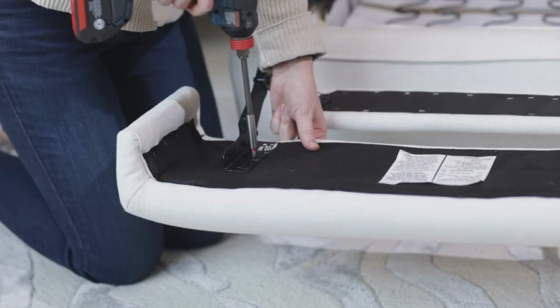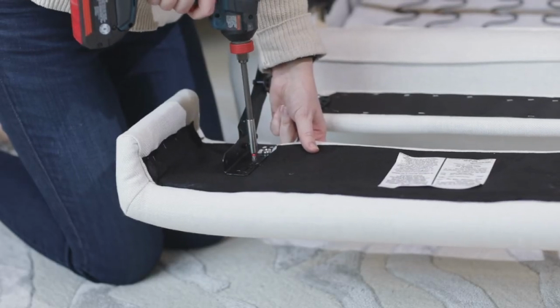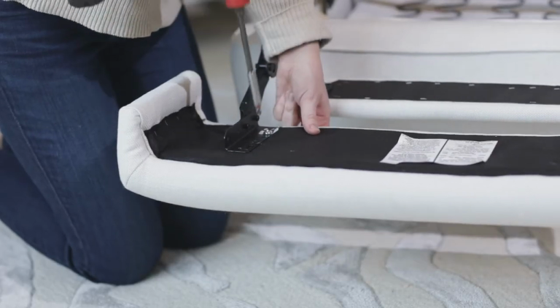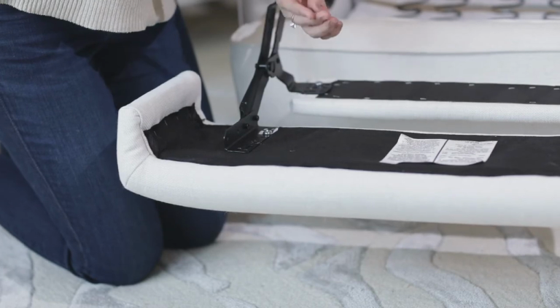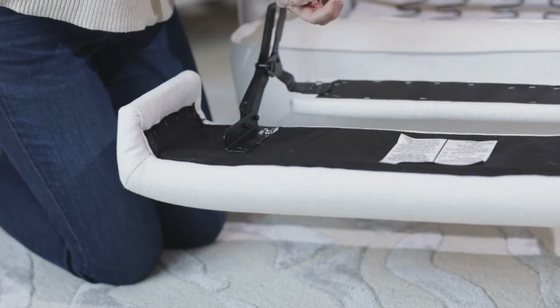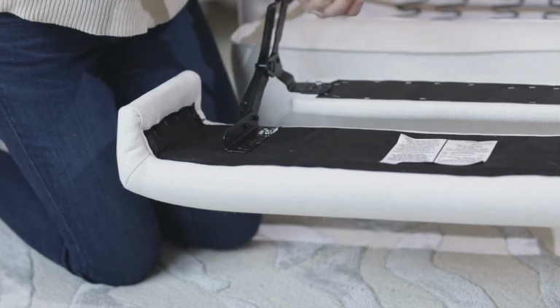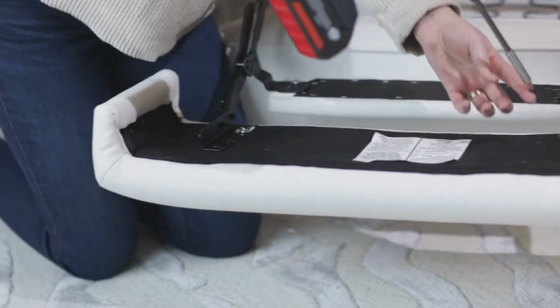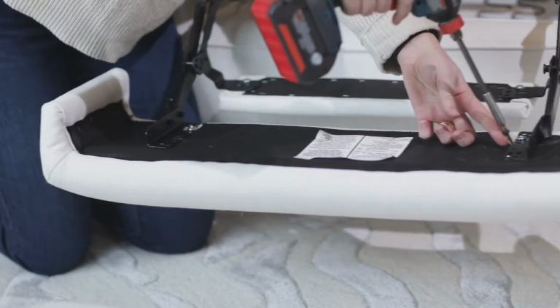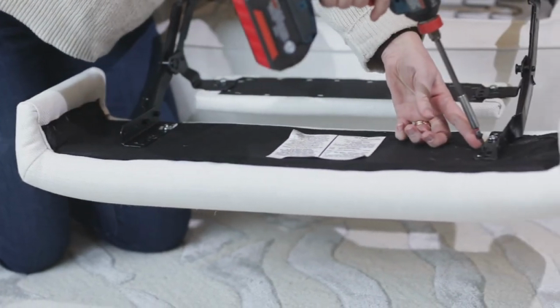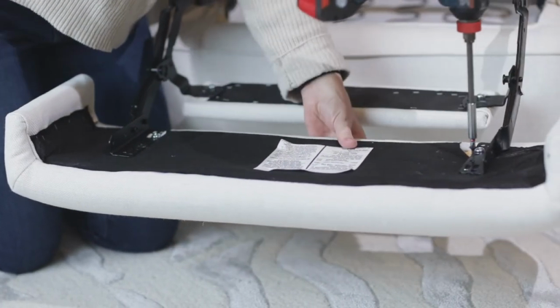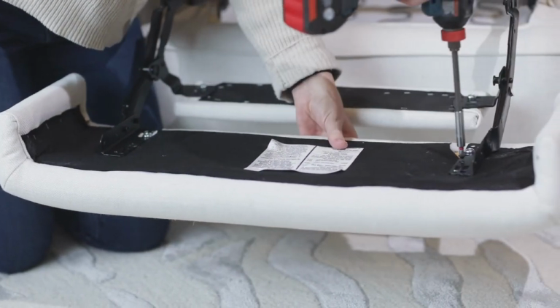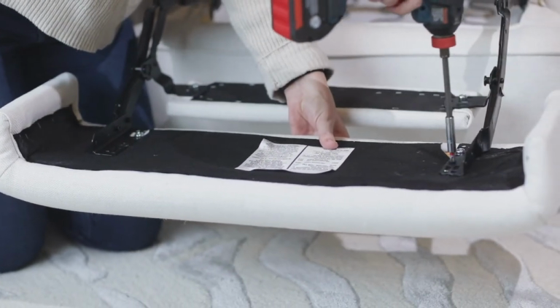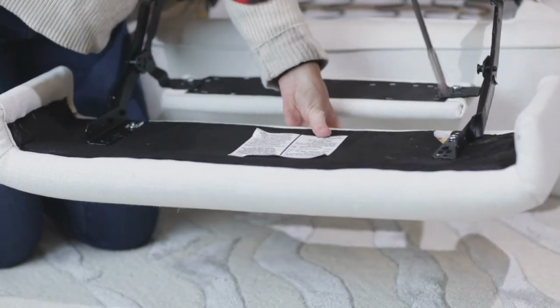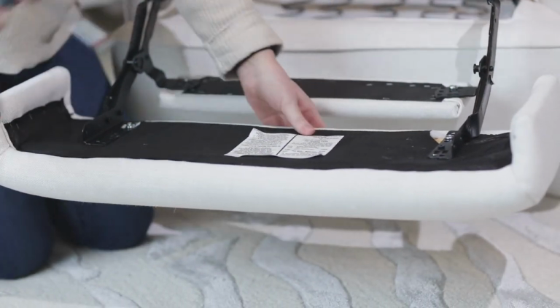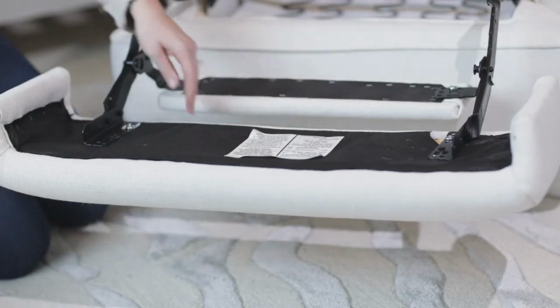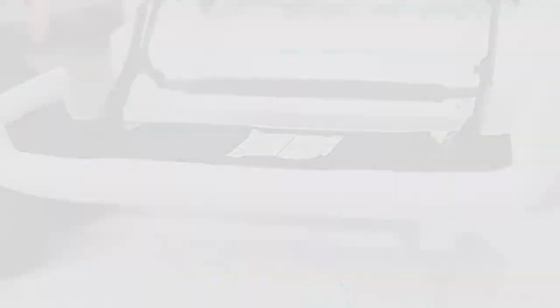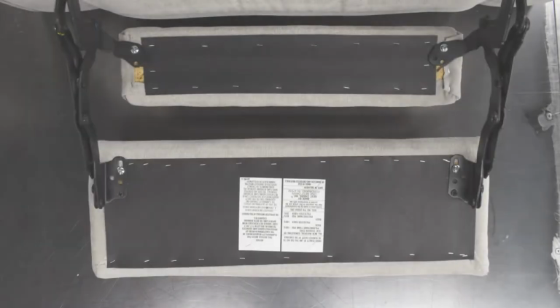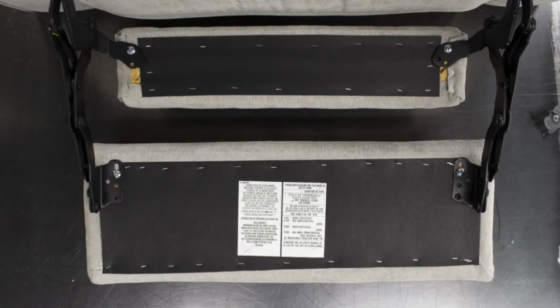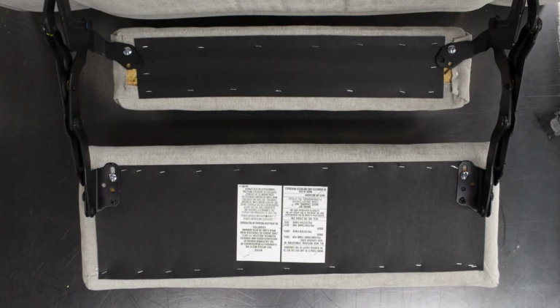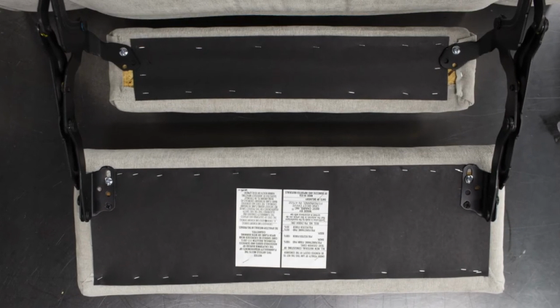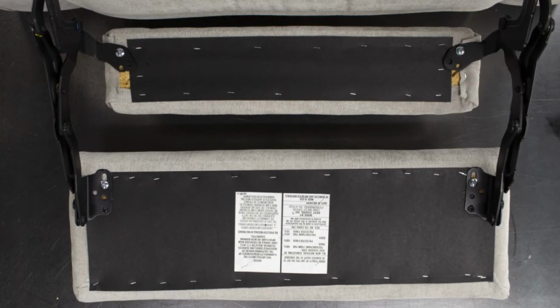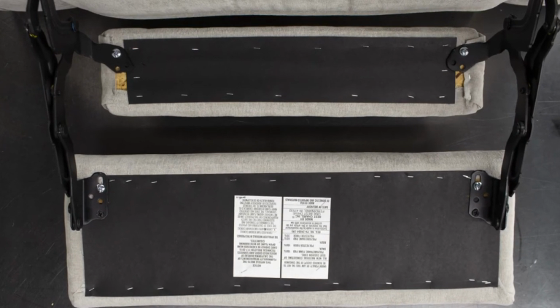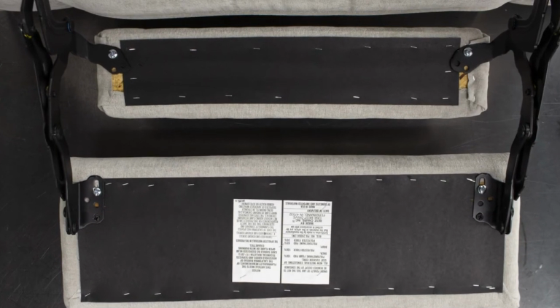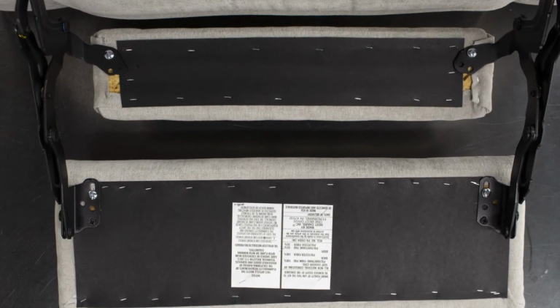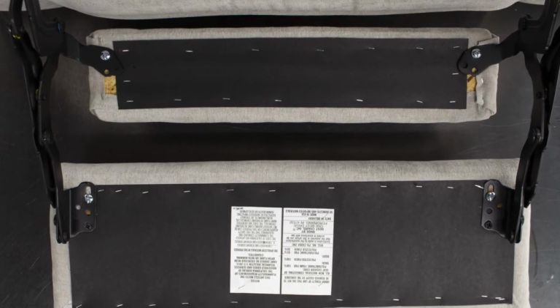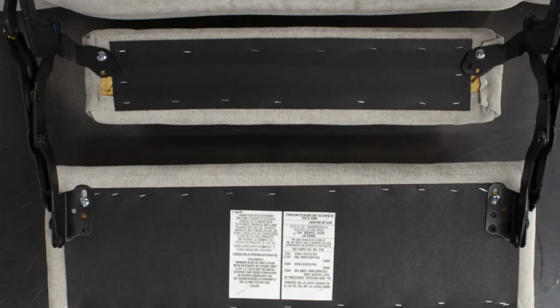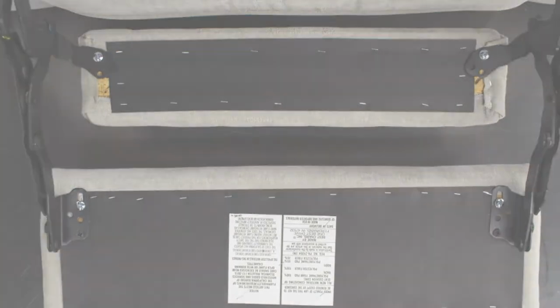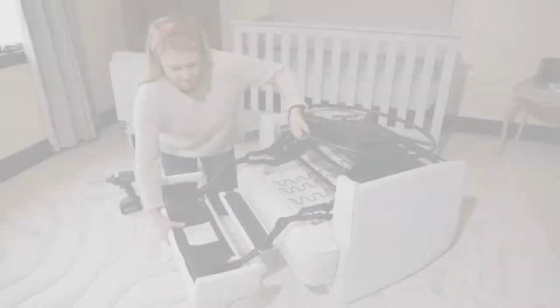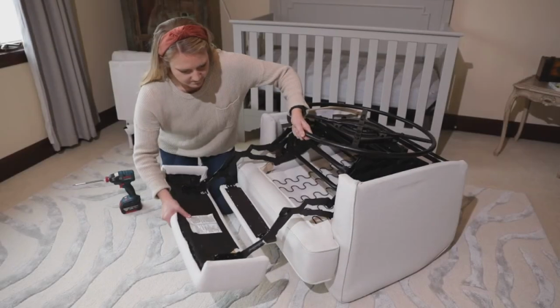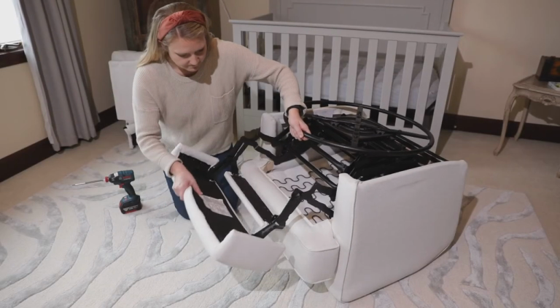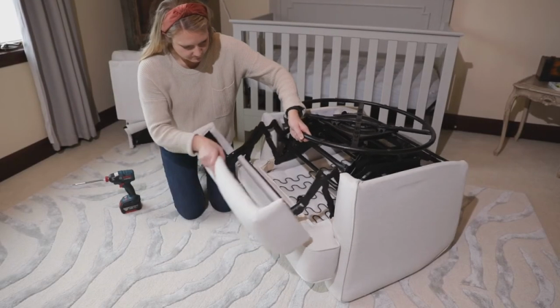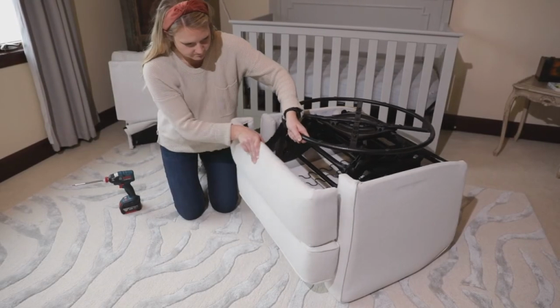Some mechanisms could be different. Here is another combination of what the footrest bolts could look like. Close the footrest.